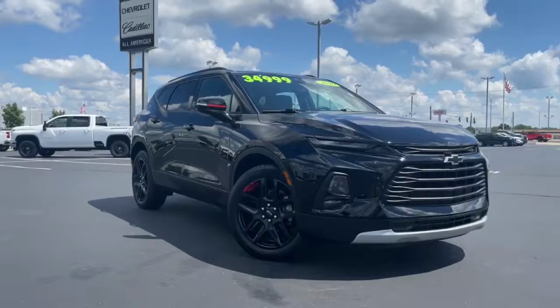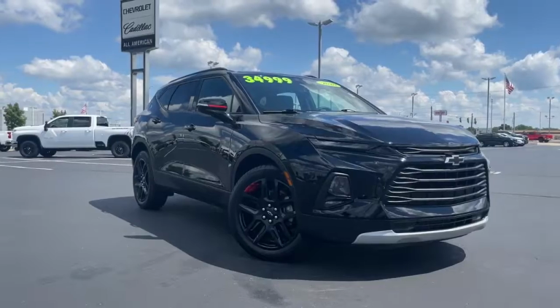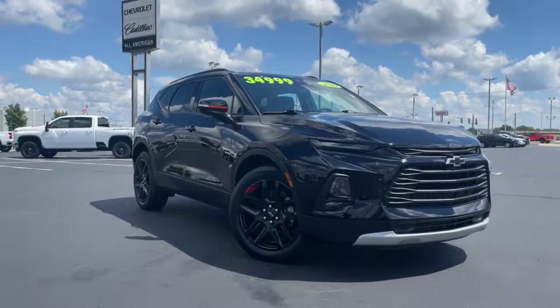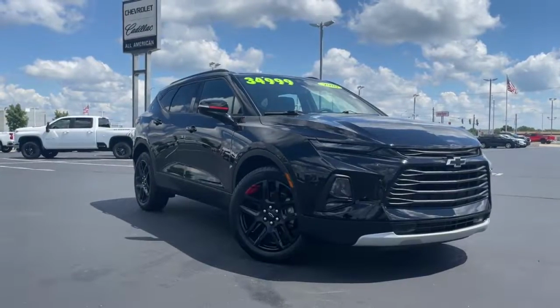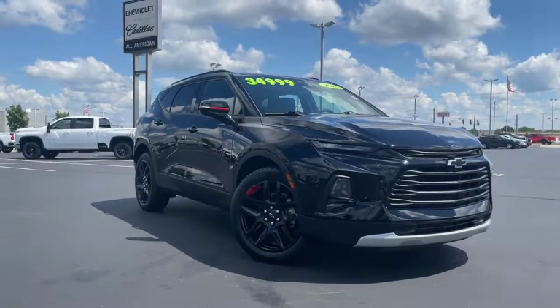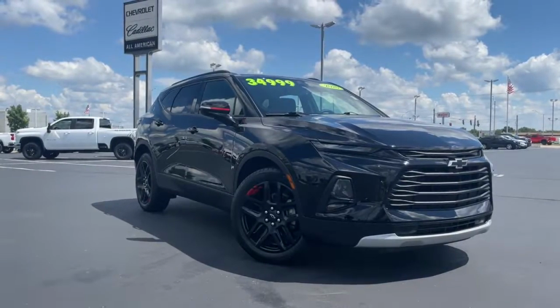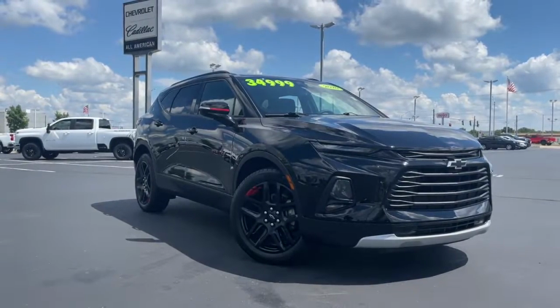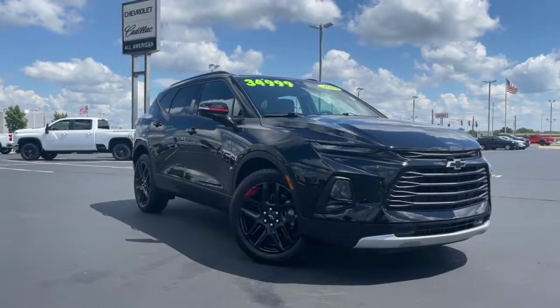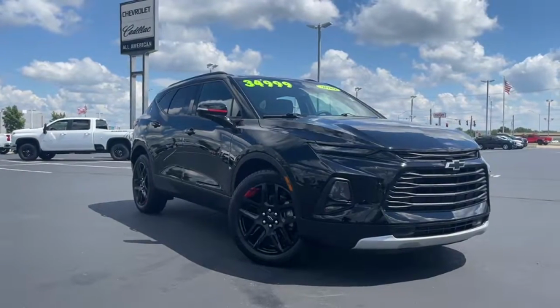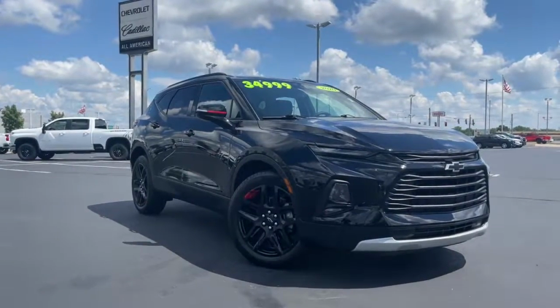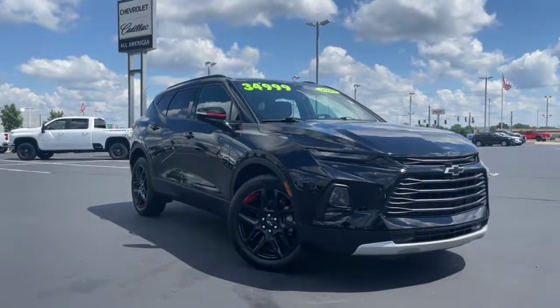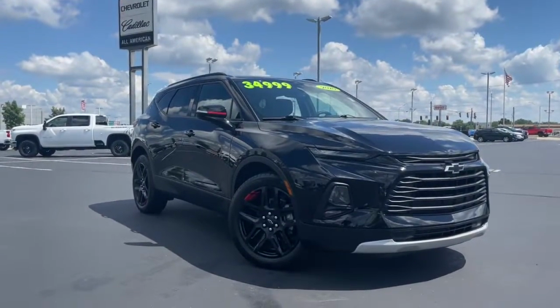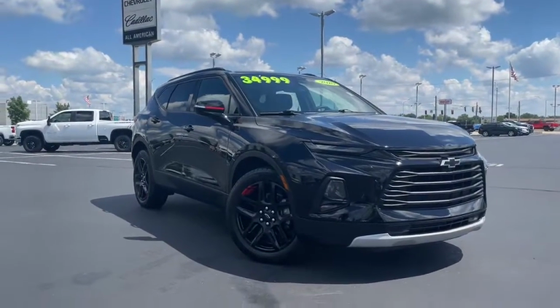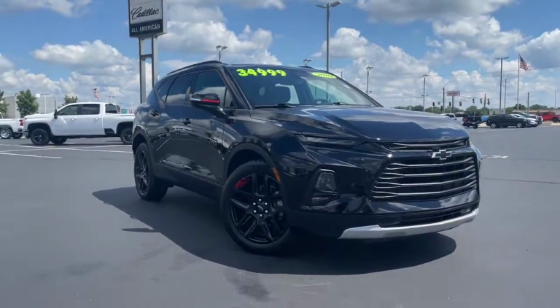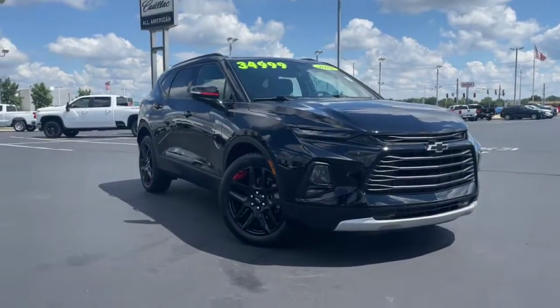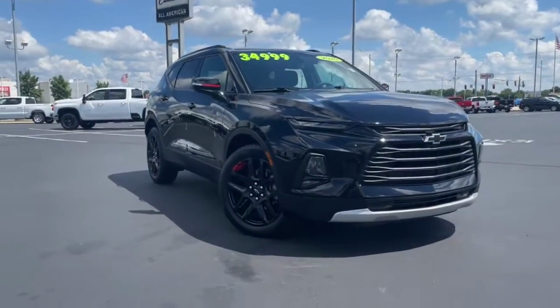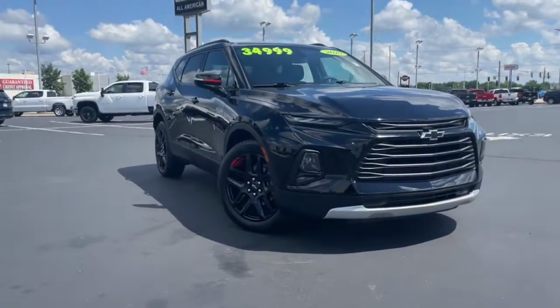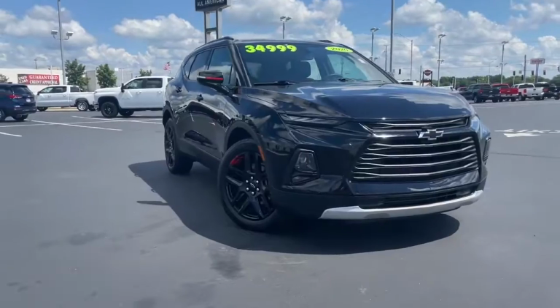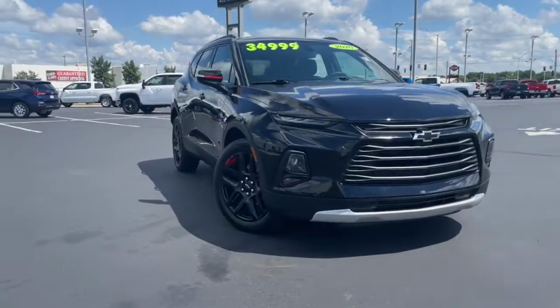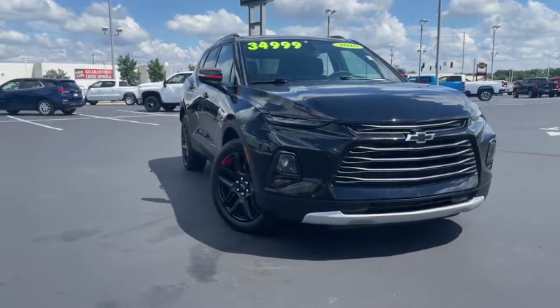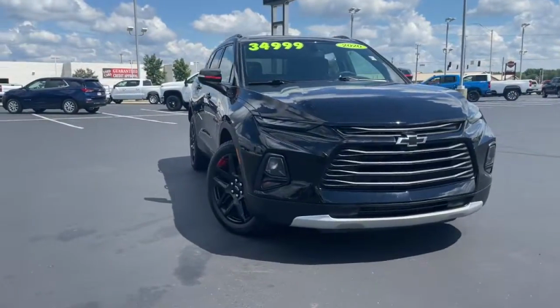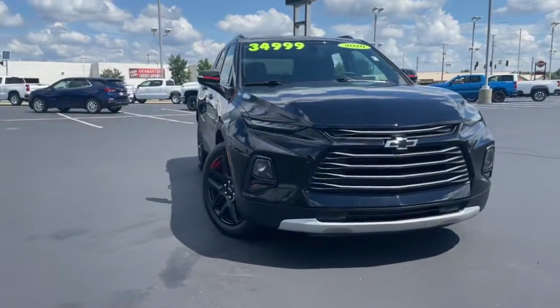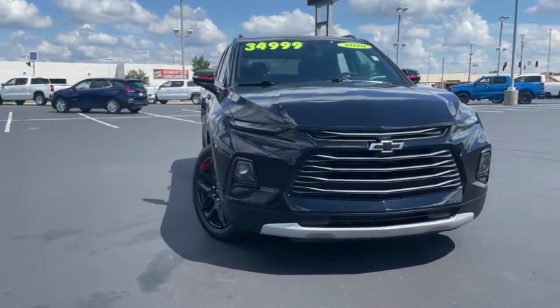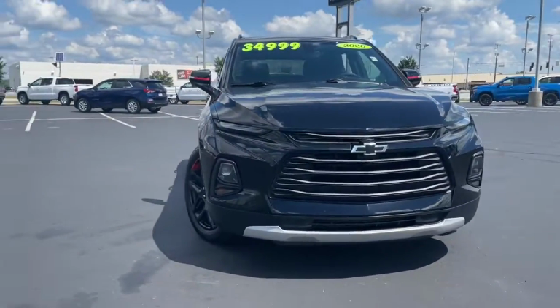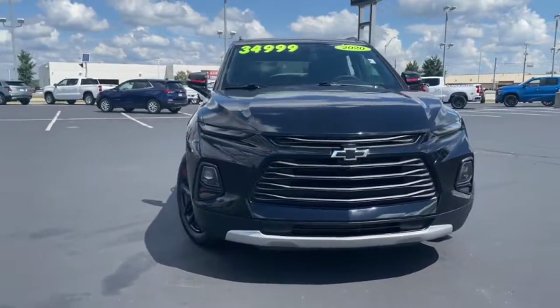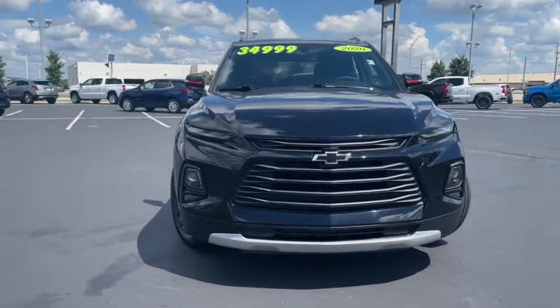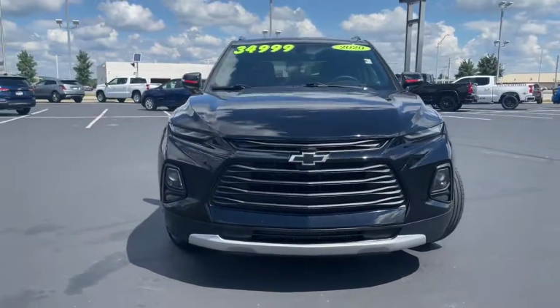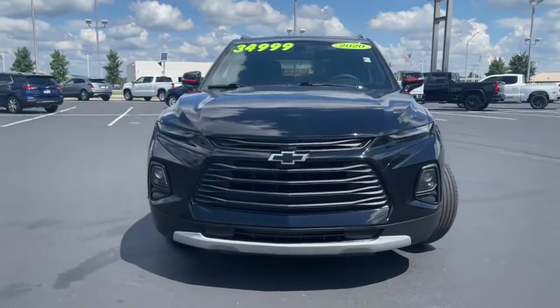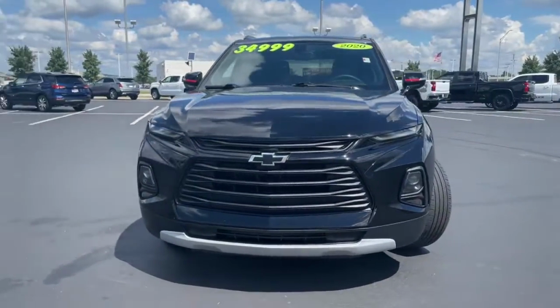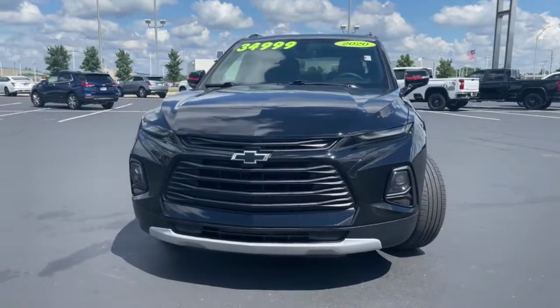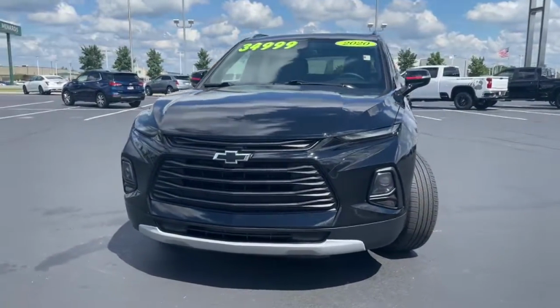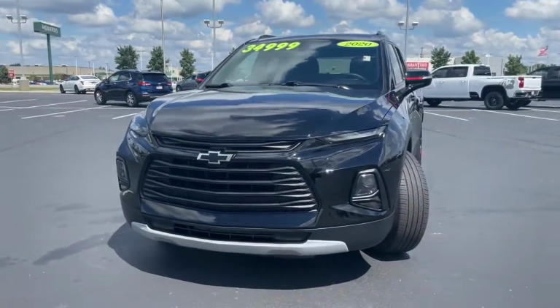Can you see yourself in the 2020 Chevrolet Blazer? This vehicle still has fewer than 35,000 miles on the clock, so it won't last long.